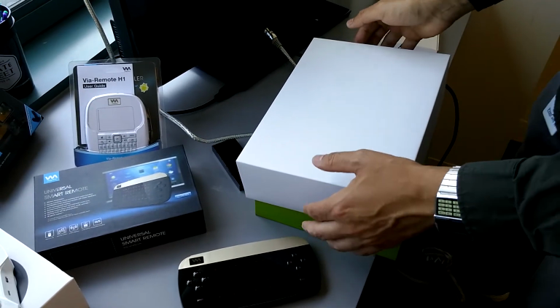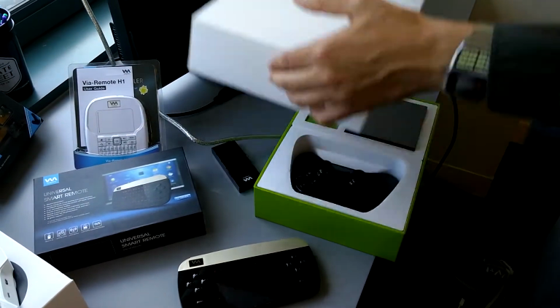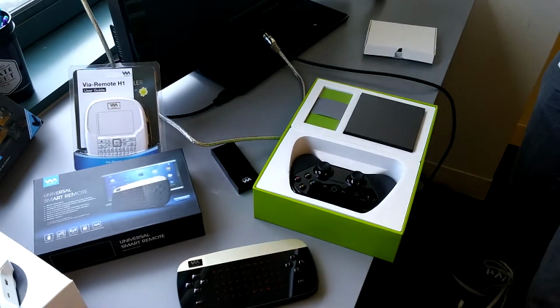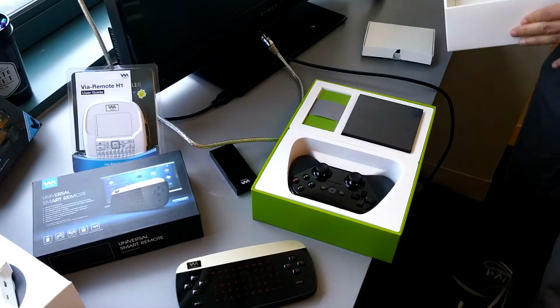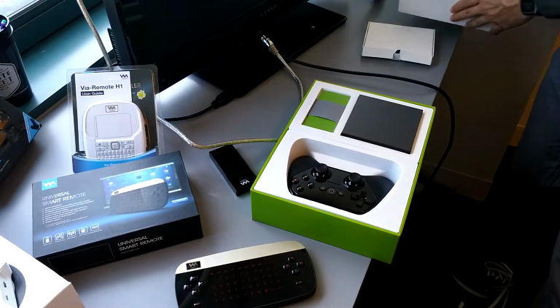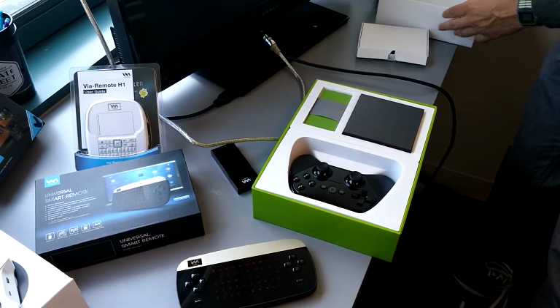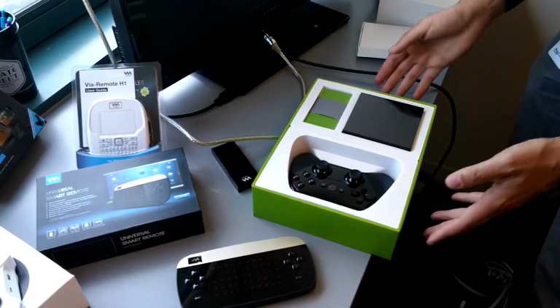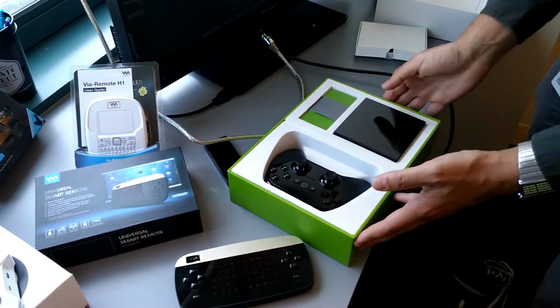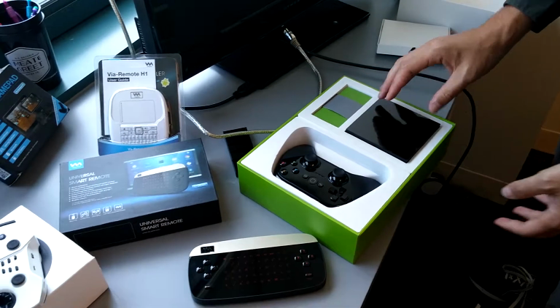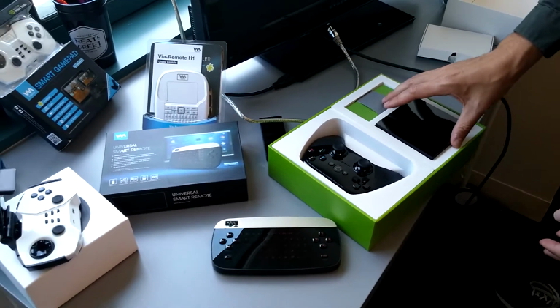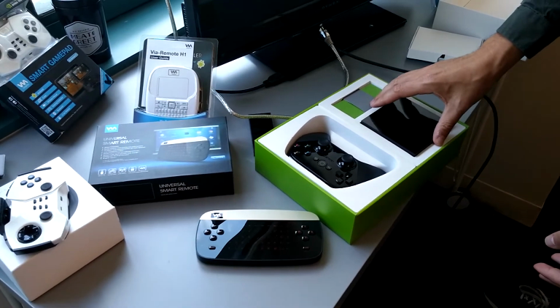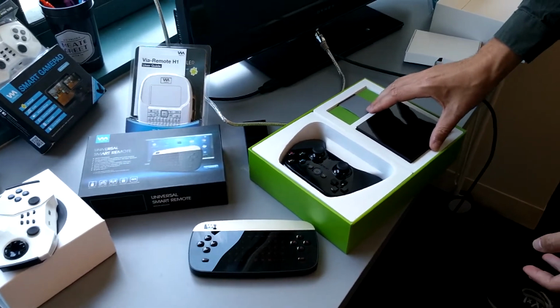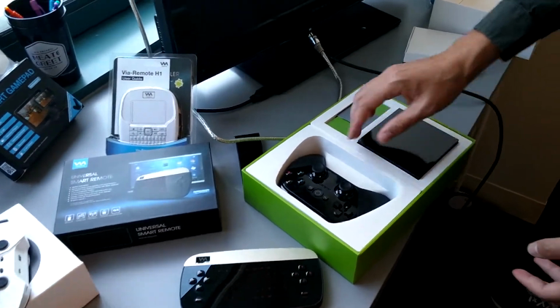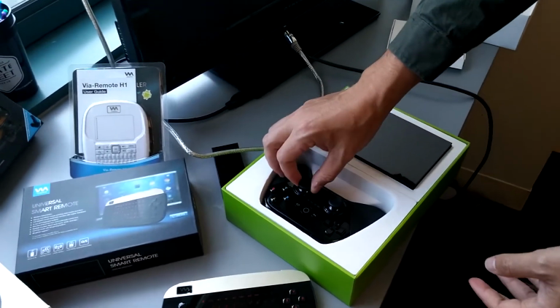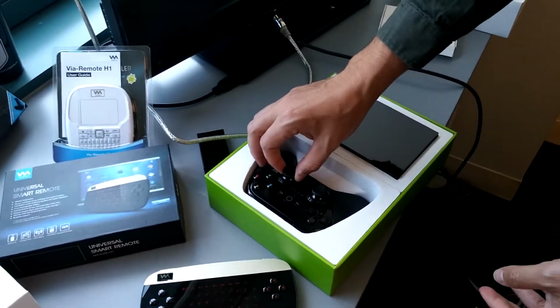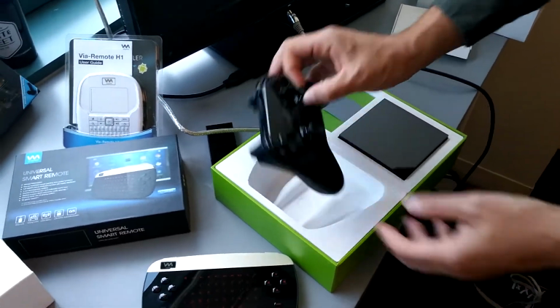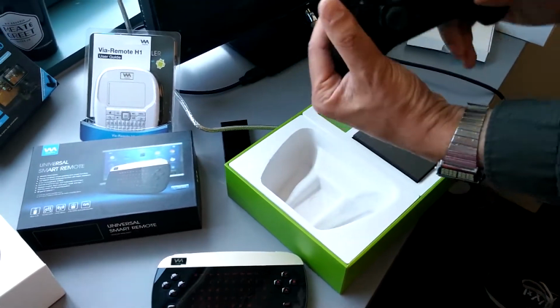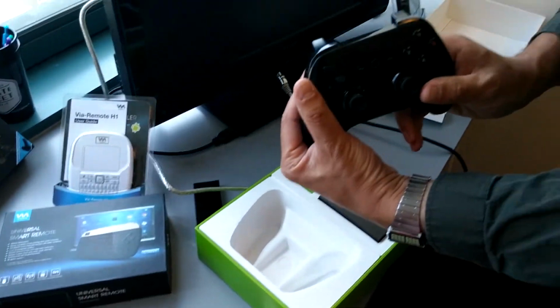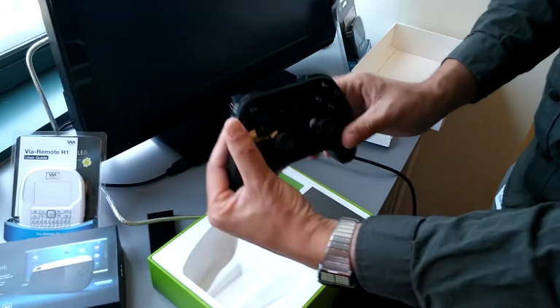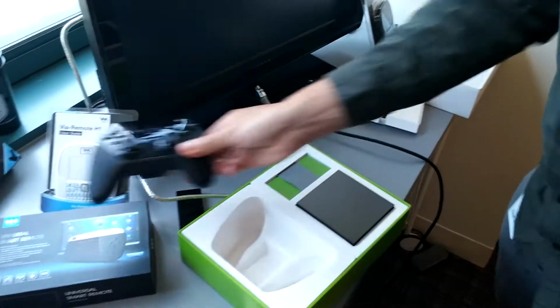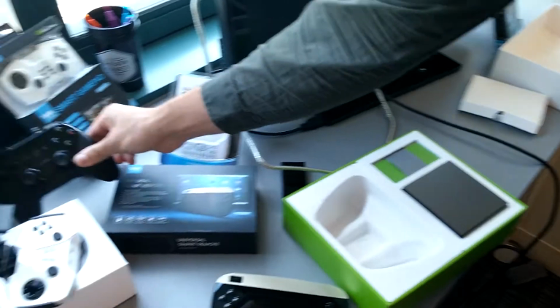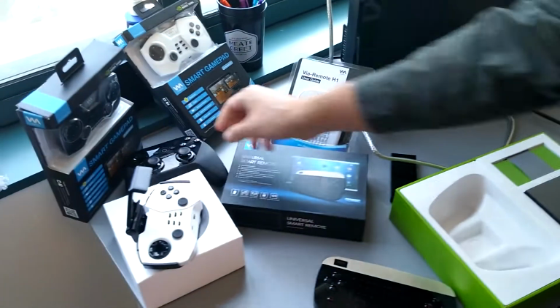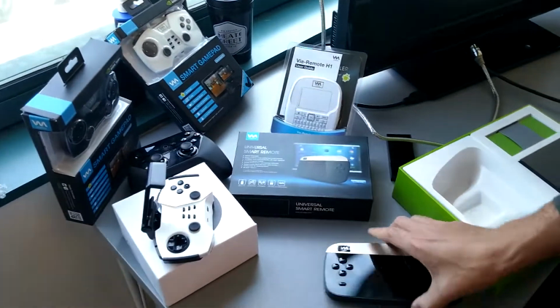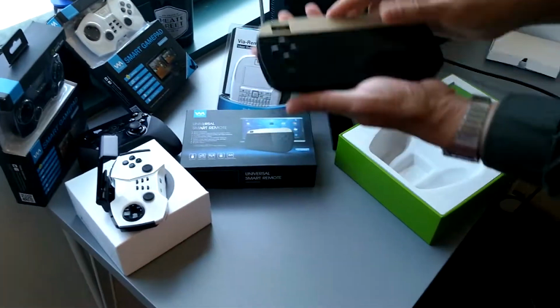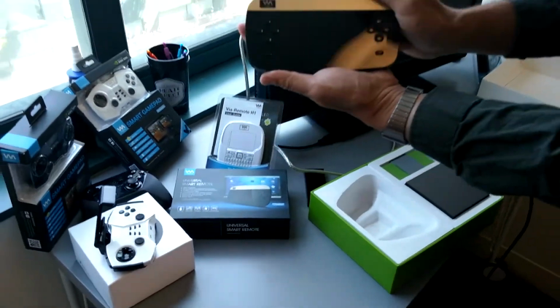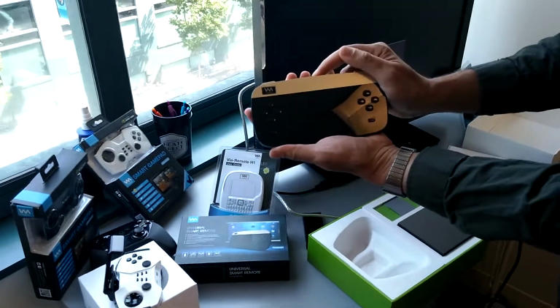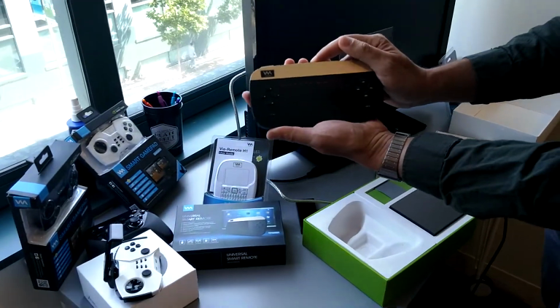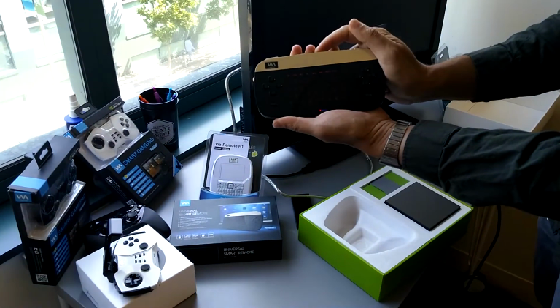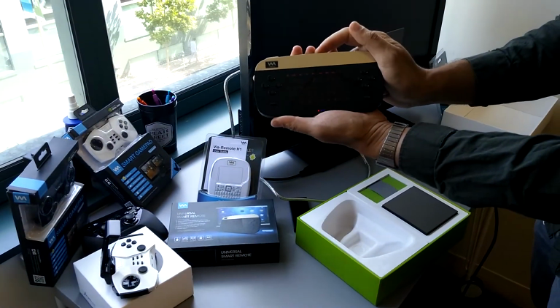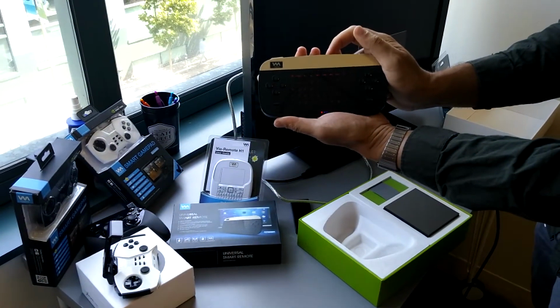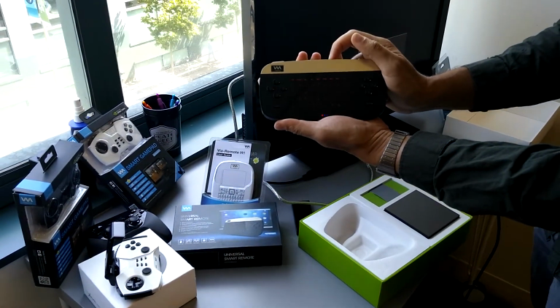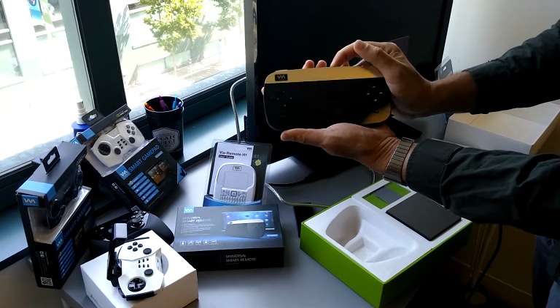So we will open it up here and see what we have. We have a controller, which we're not going to use because we are going to connect the Viaplay Type-C to test the keyboard and gaming functions.